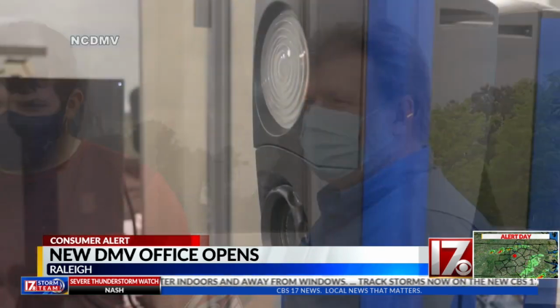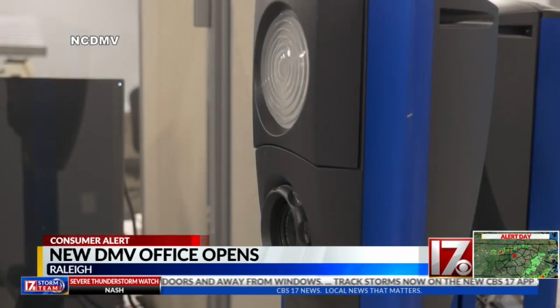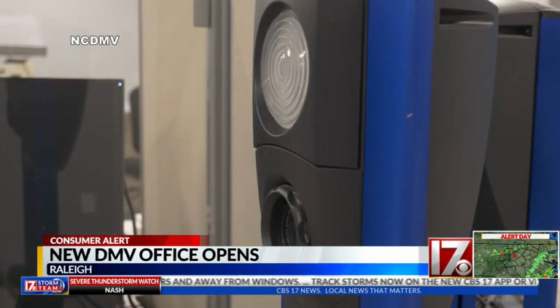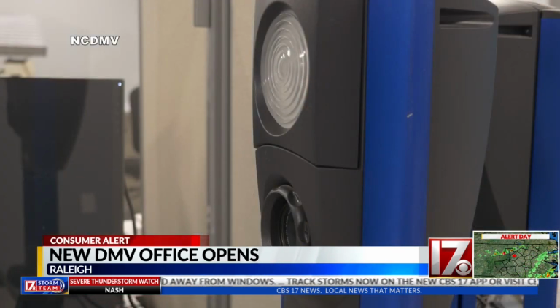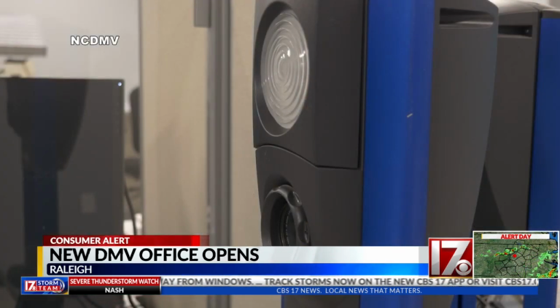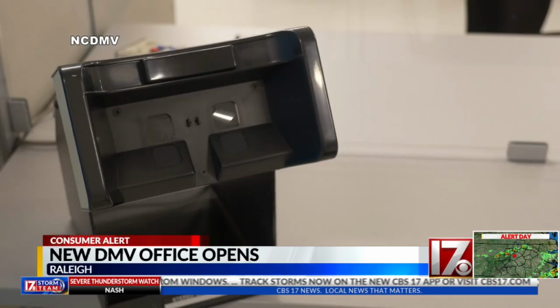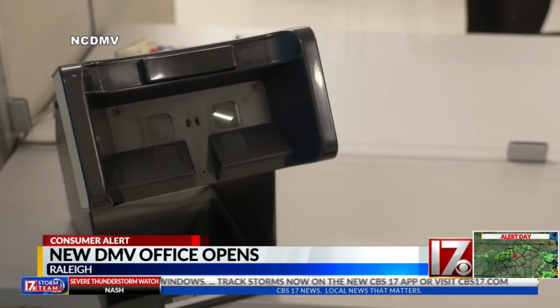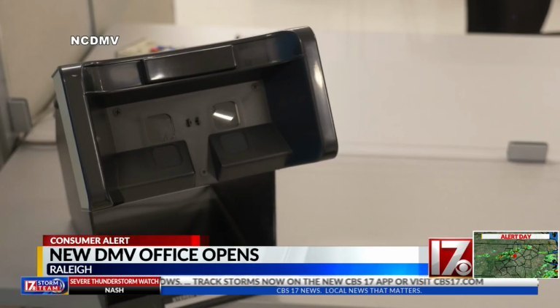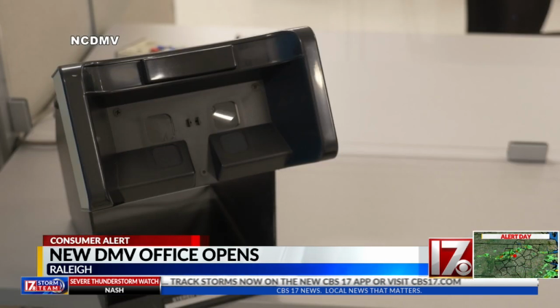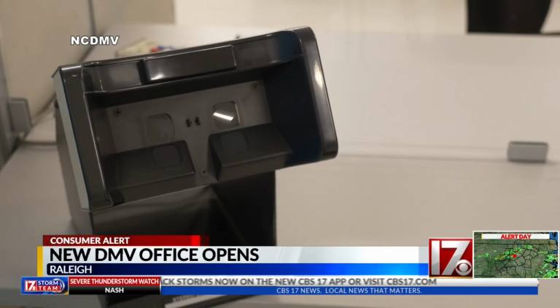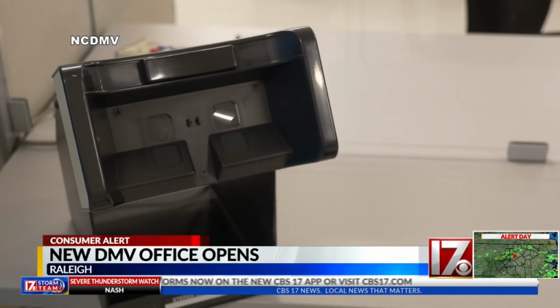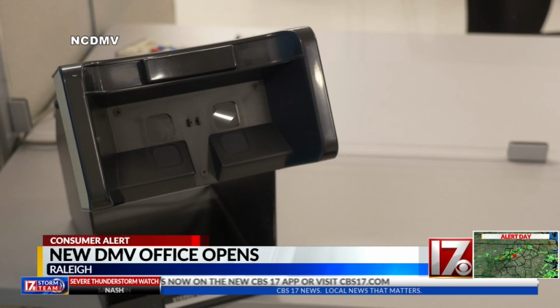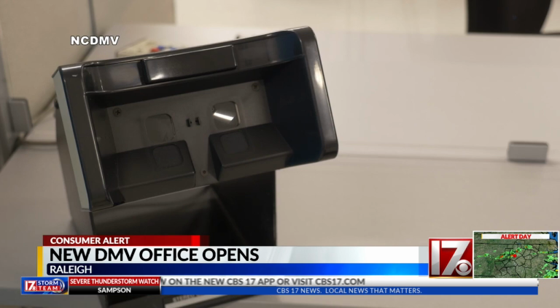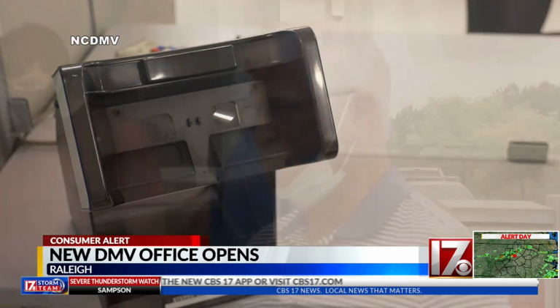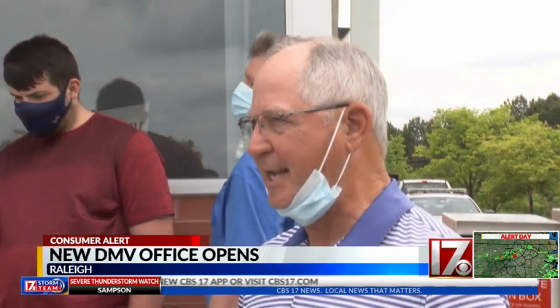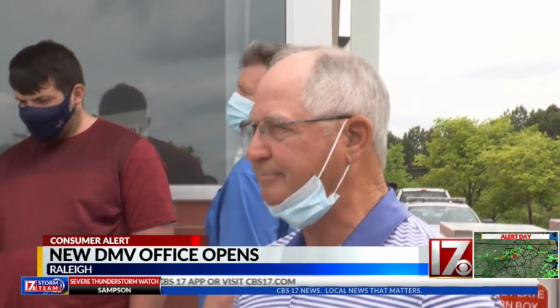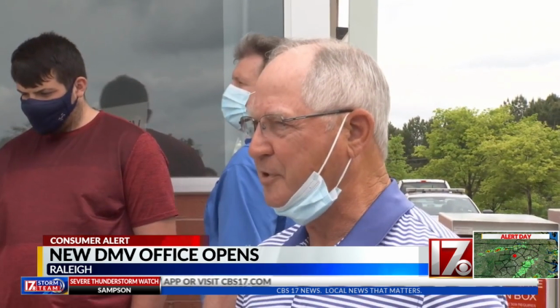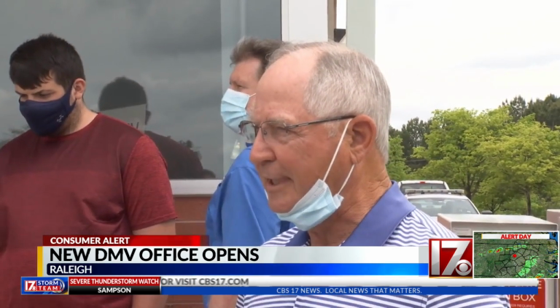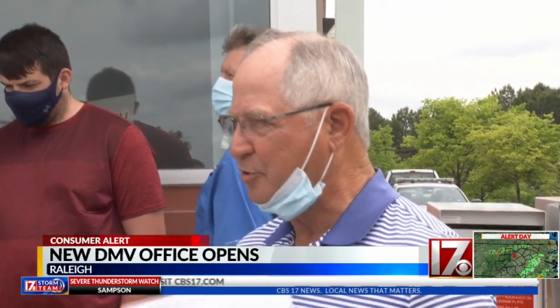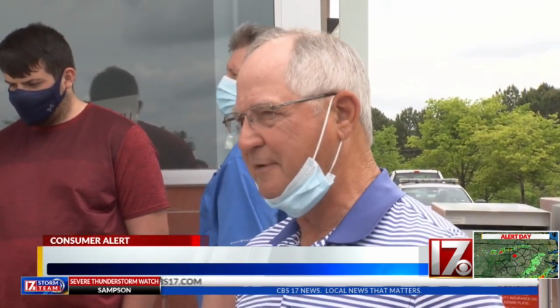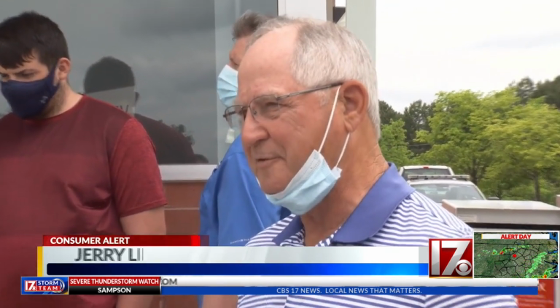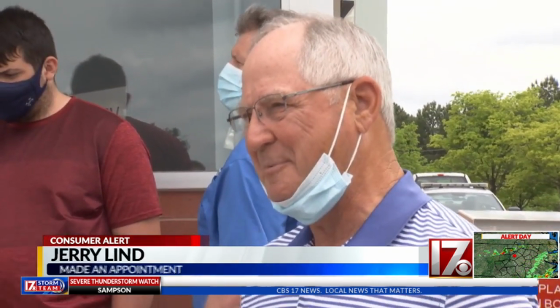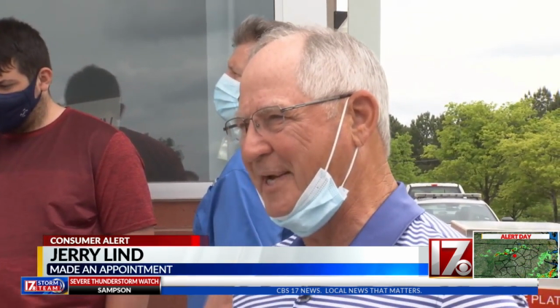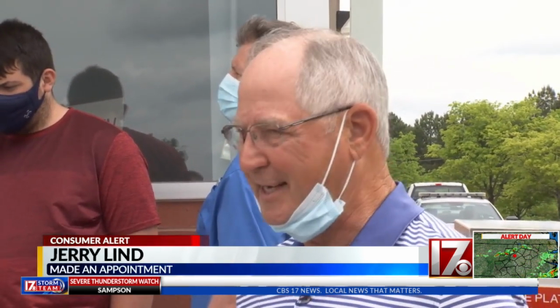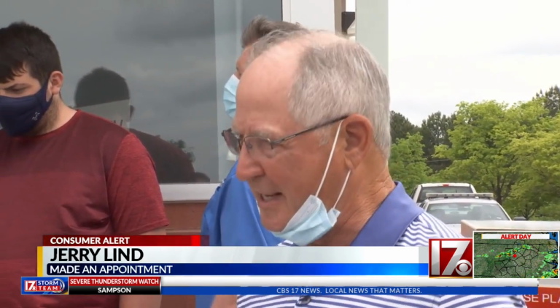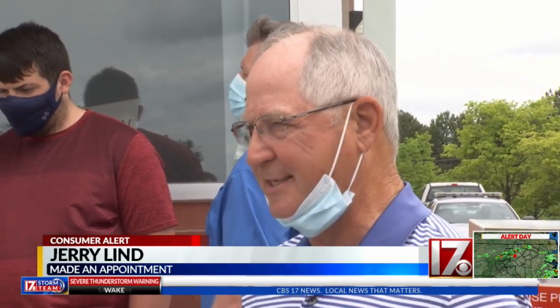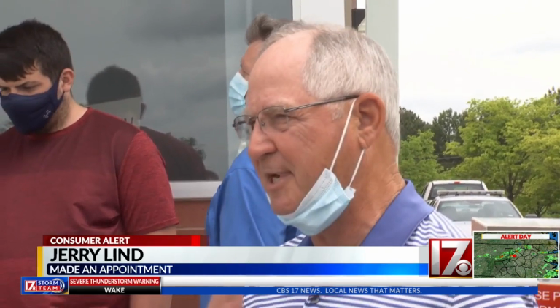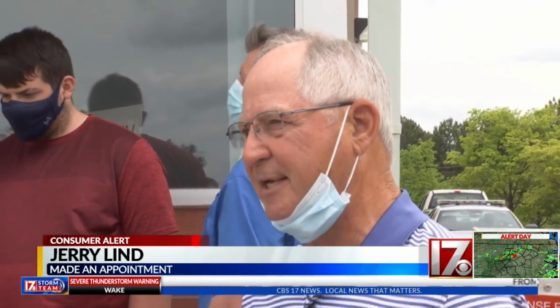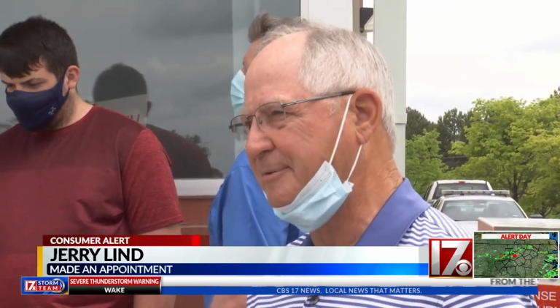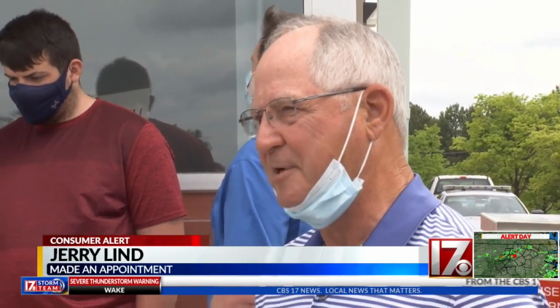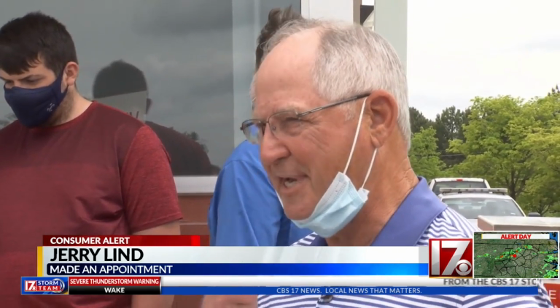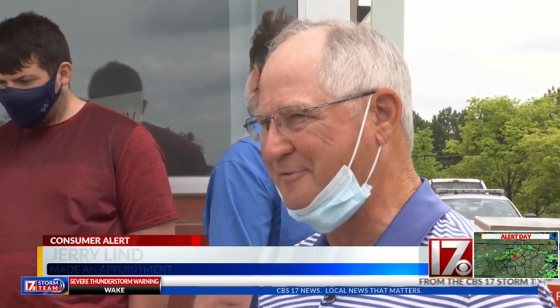If you're coming to the DMV driver's license office, you won't wait in line — you scheduled an appointment. This is really not totally convenient for me, but I got the time that I needed on my day off.